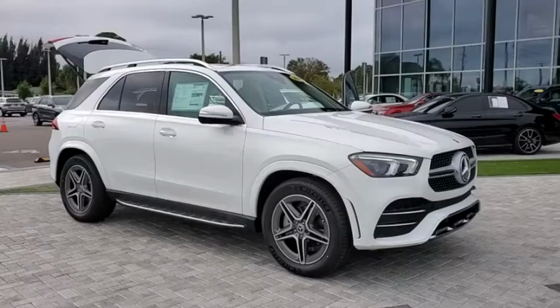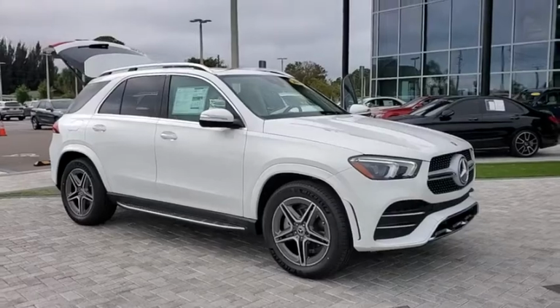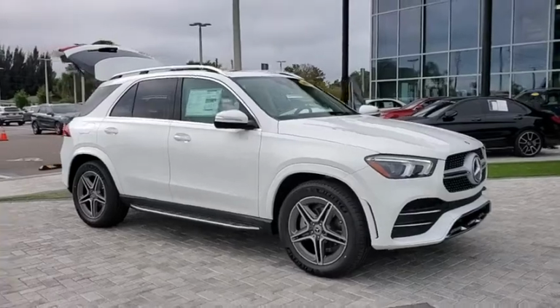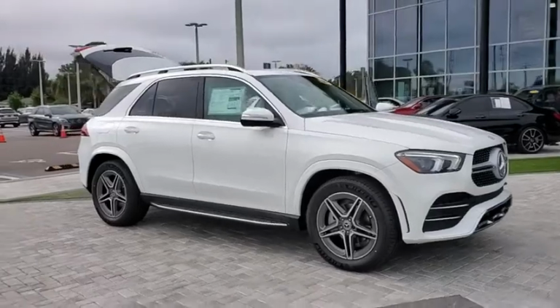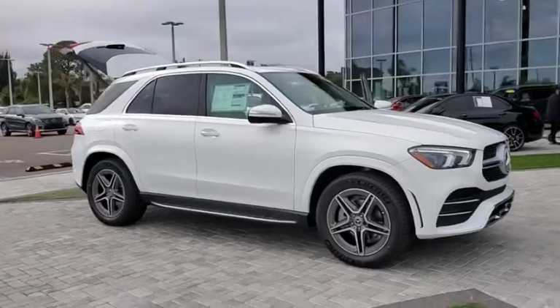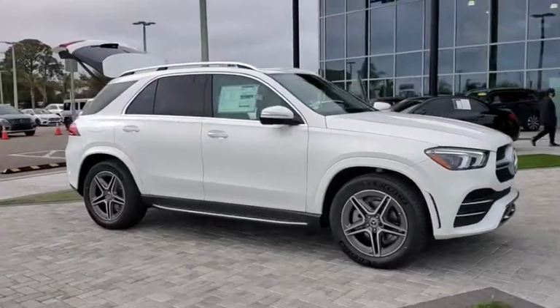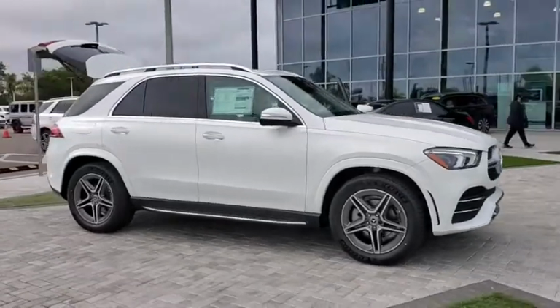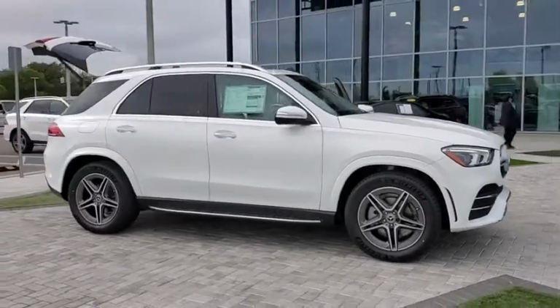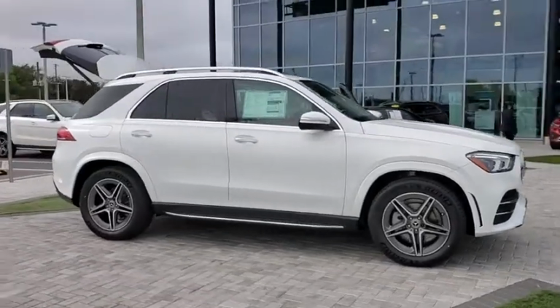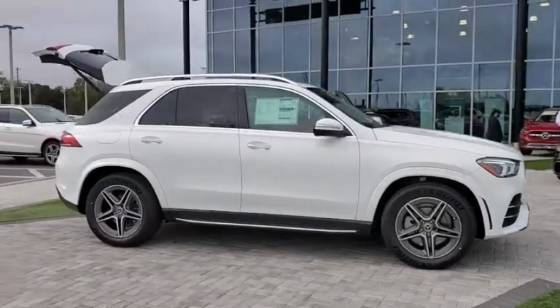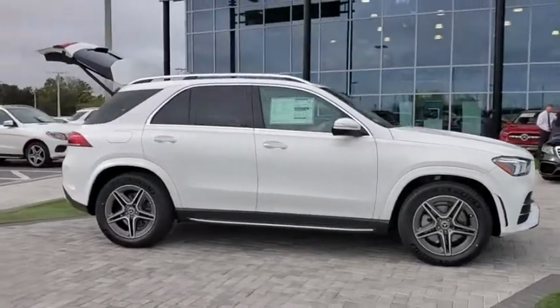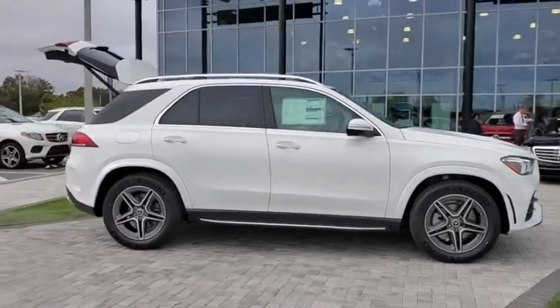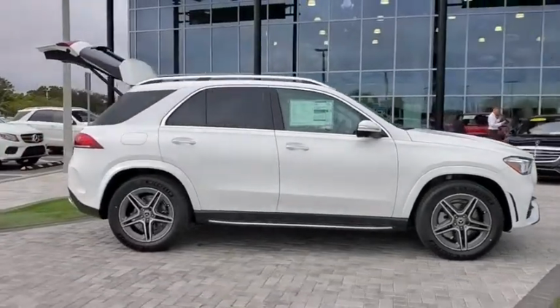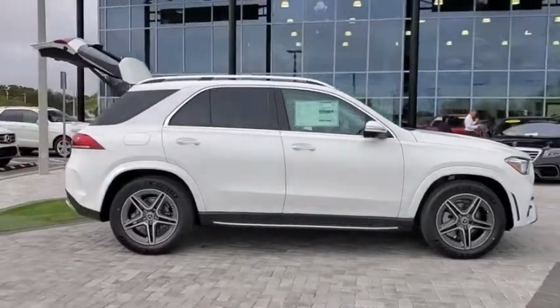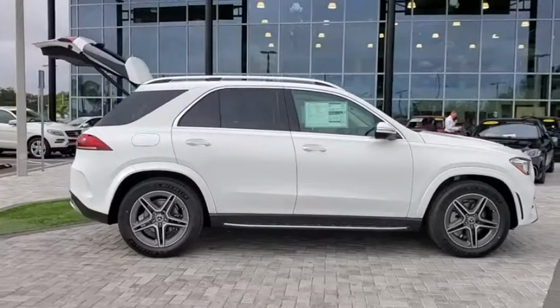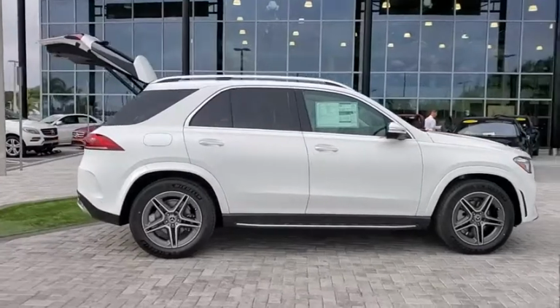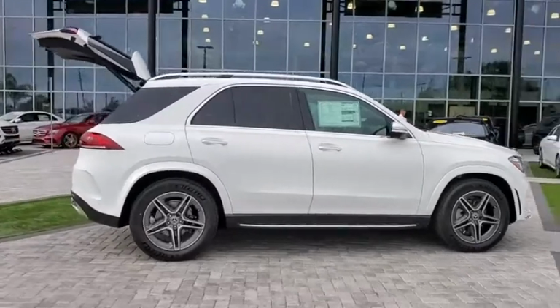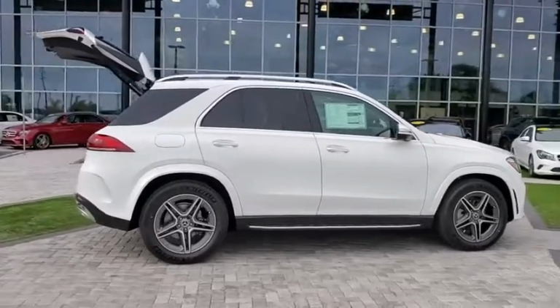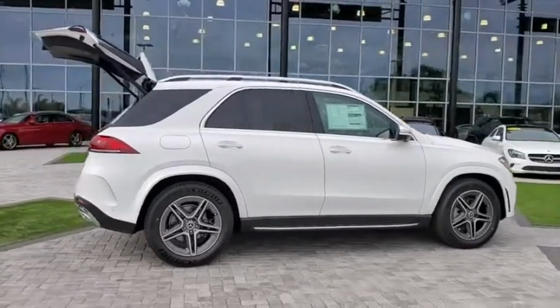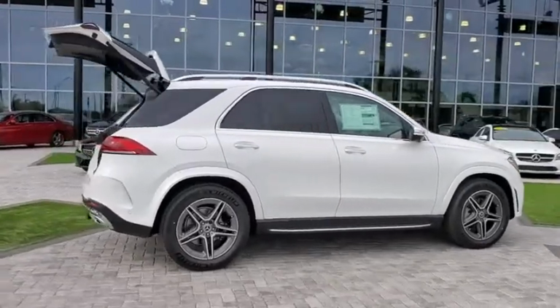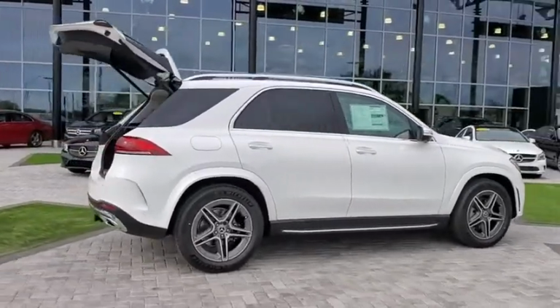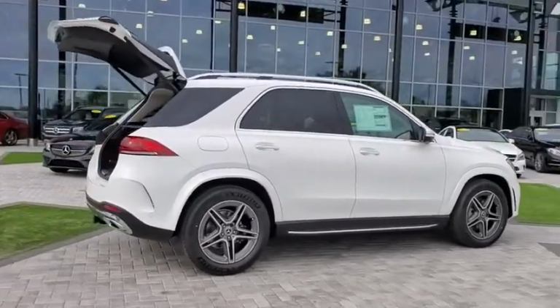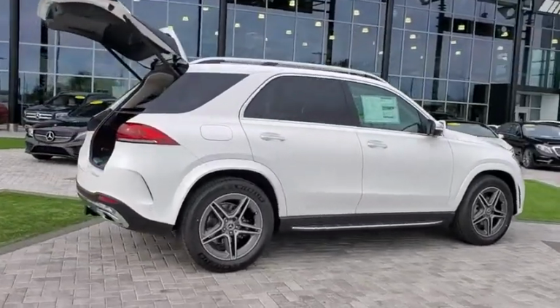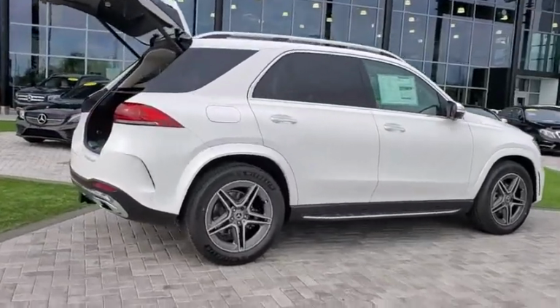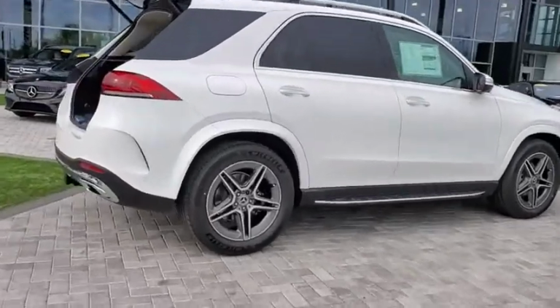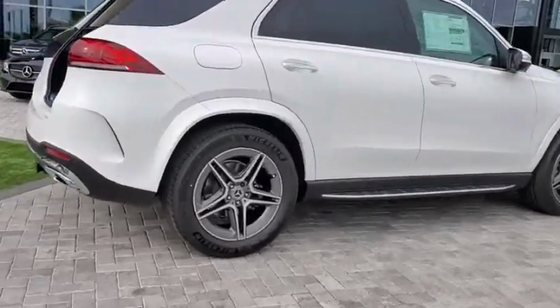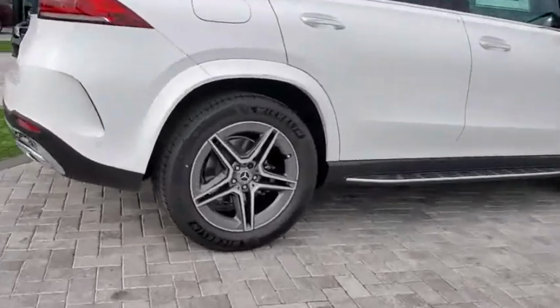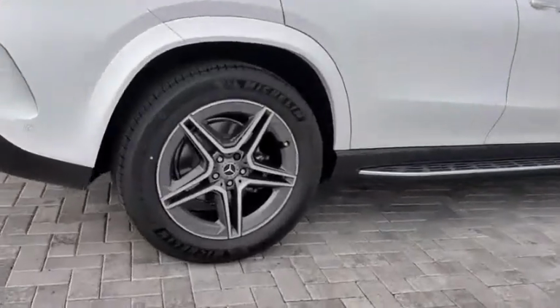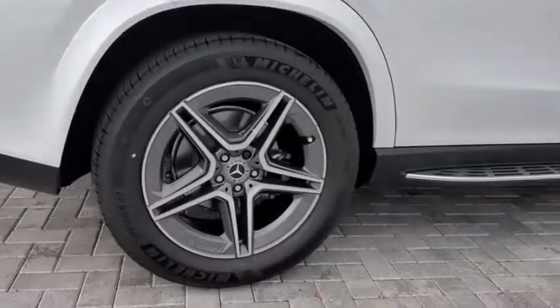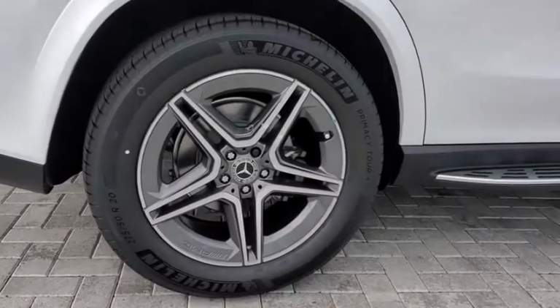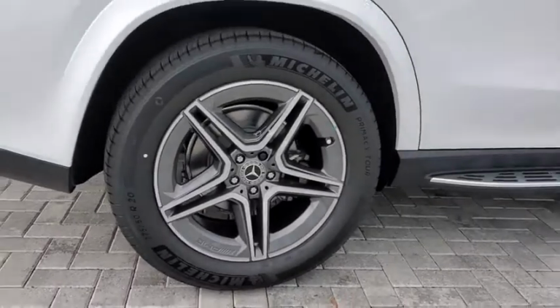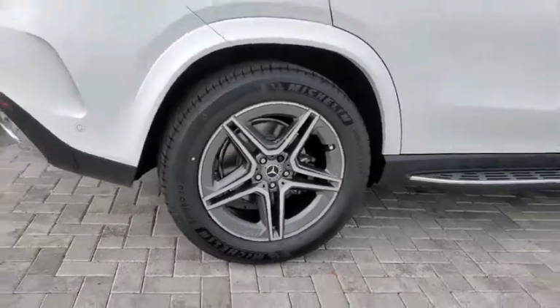Come test drive the 2021 Mercedes GLE. The GLE comes with the full Mercedes luxury experience. It combines sports sedan performance with SUV stability.